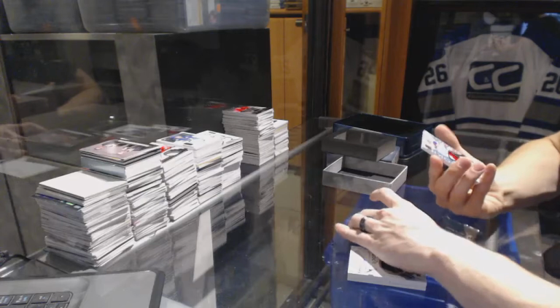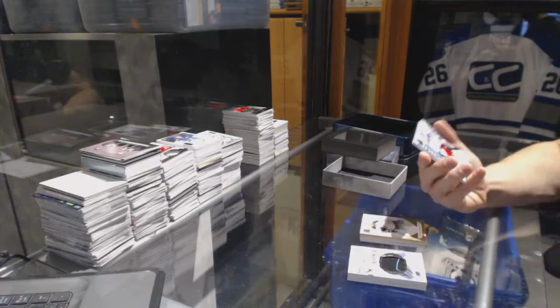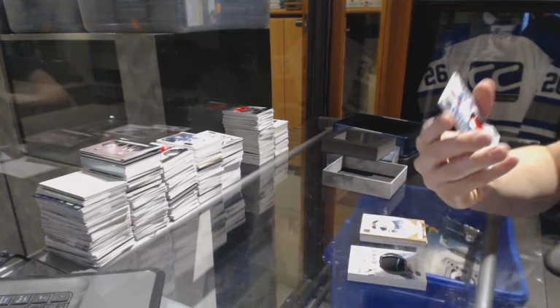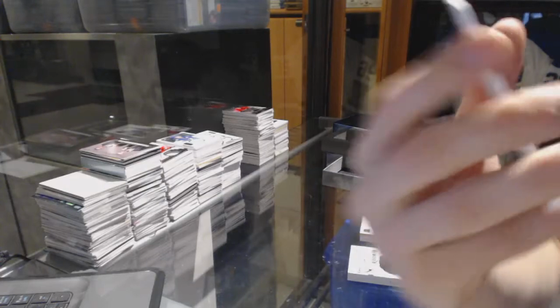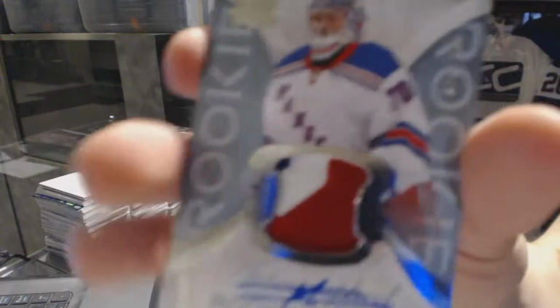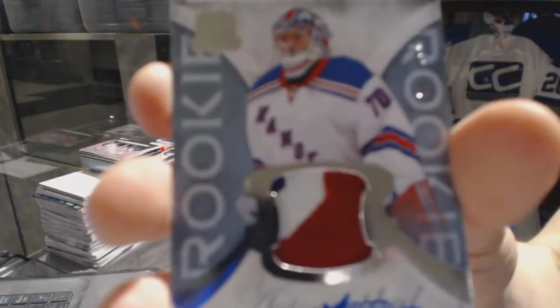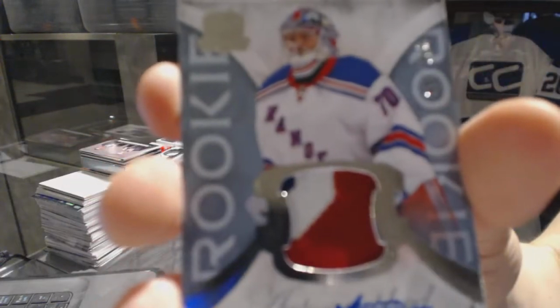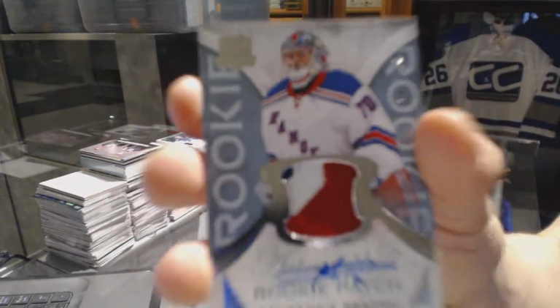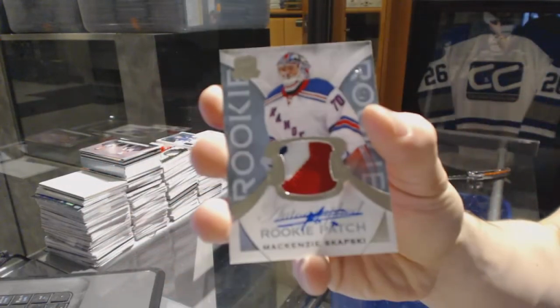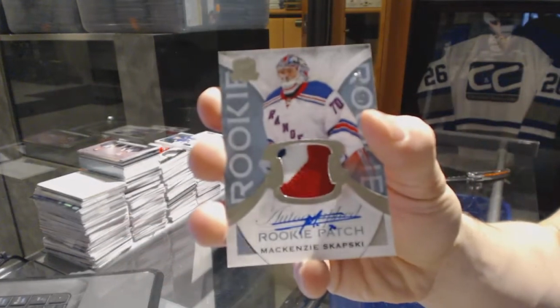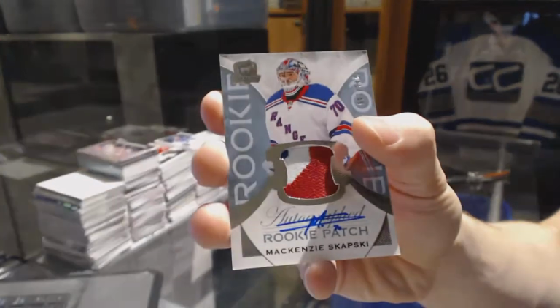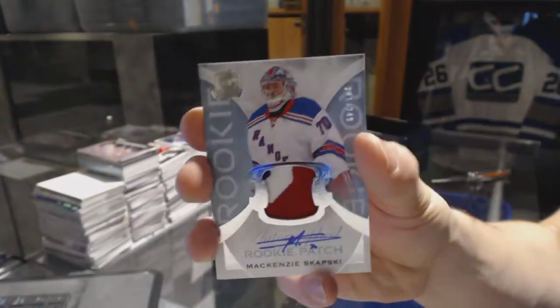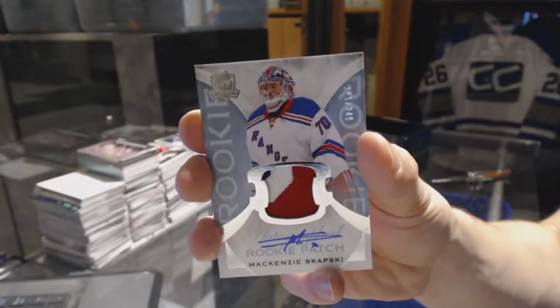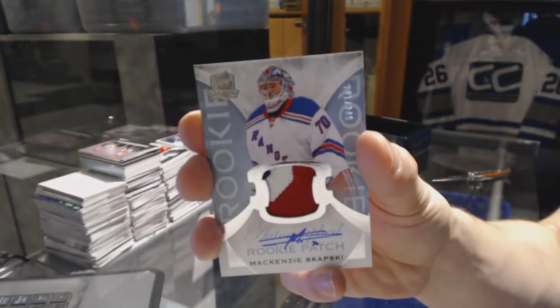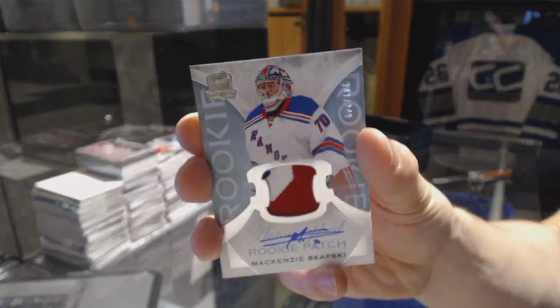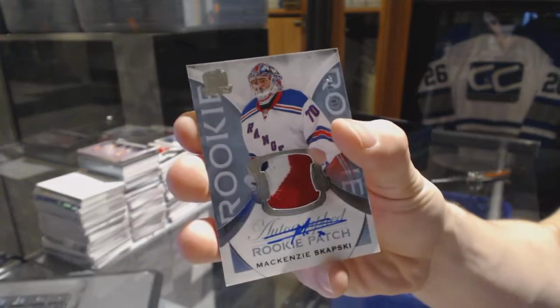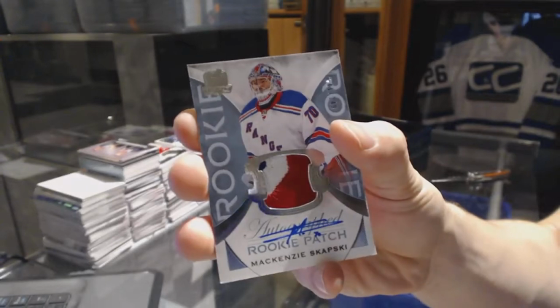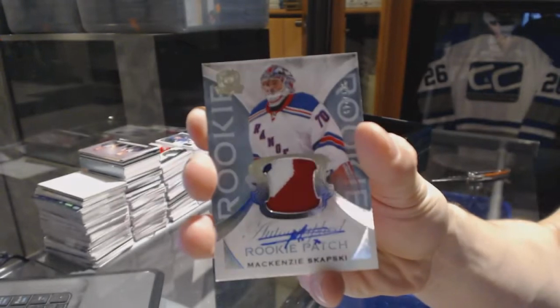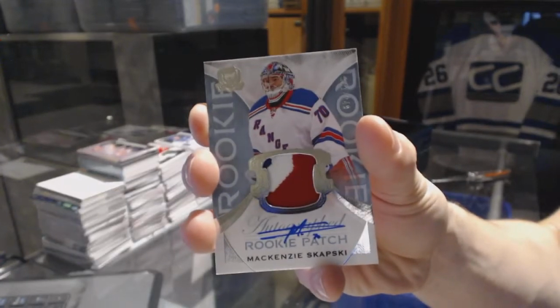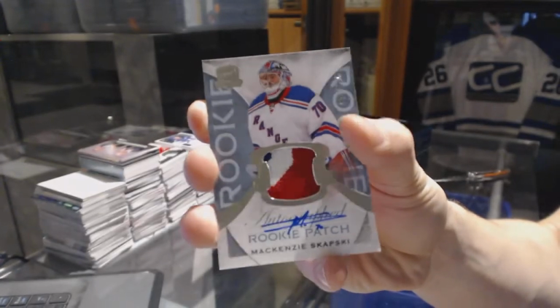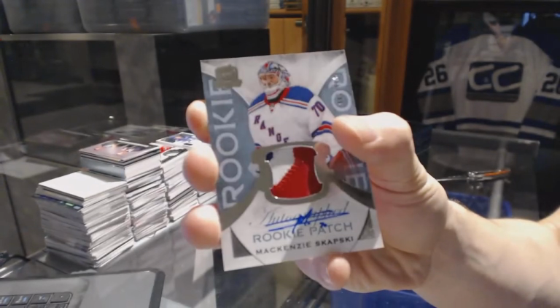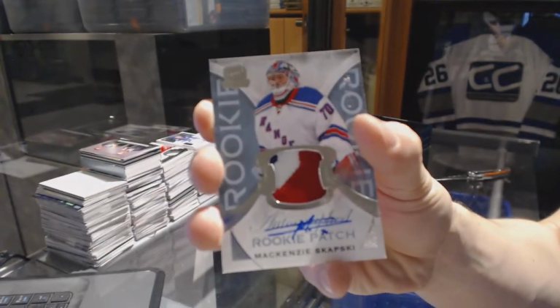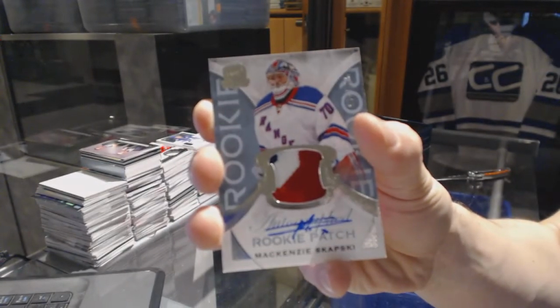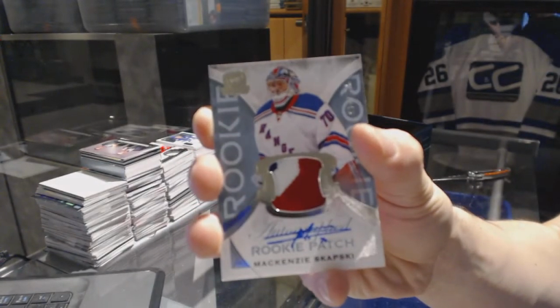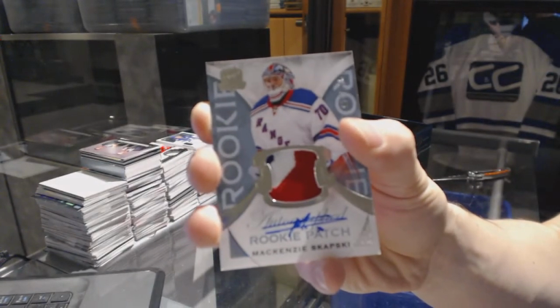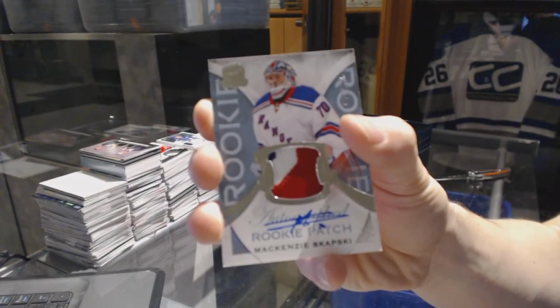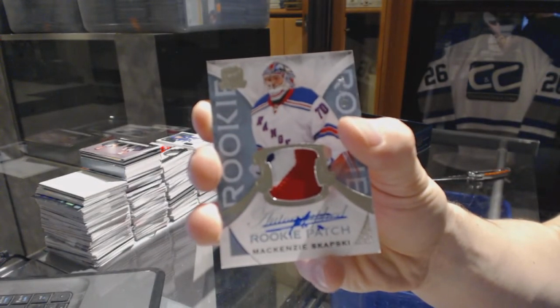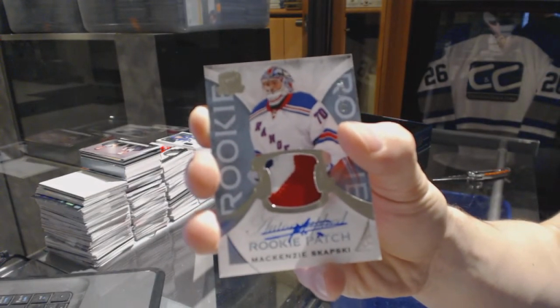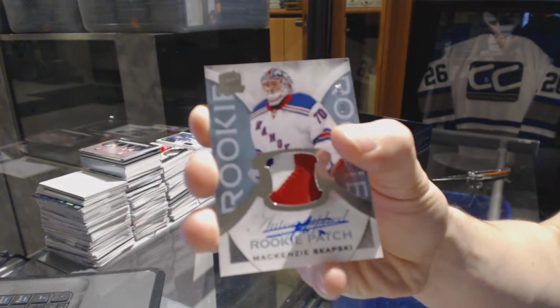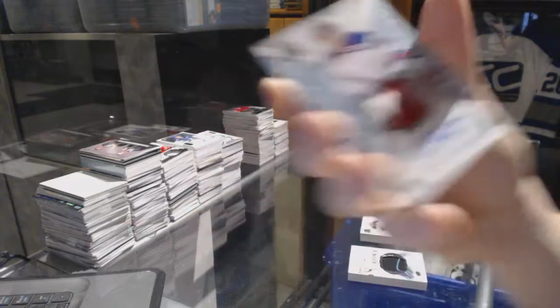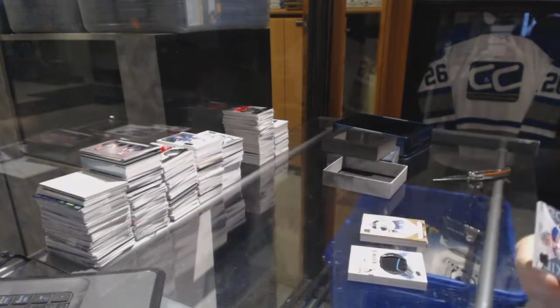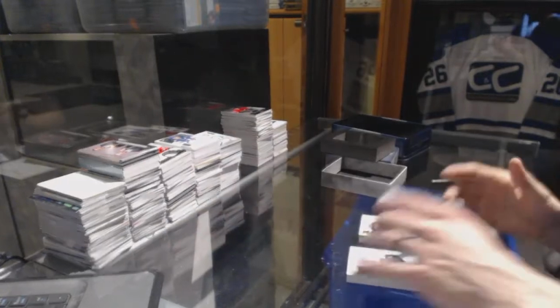There it is. We've got a three-color rookie patch auto number 249 for the New York Rangers, McKenzie Skapsky.